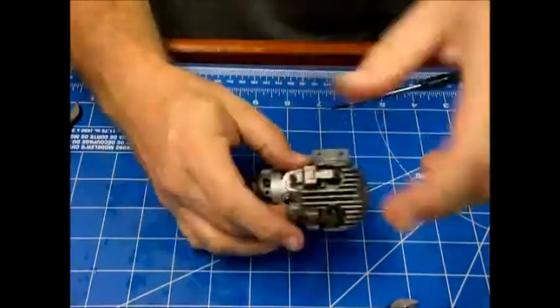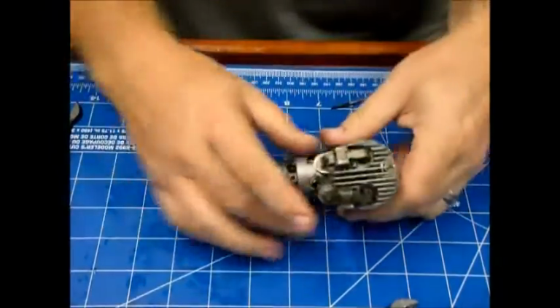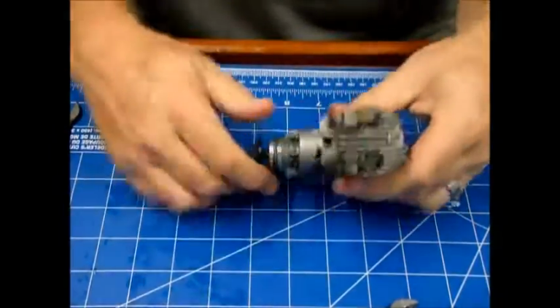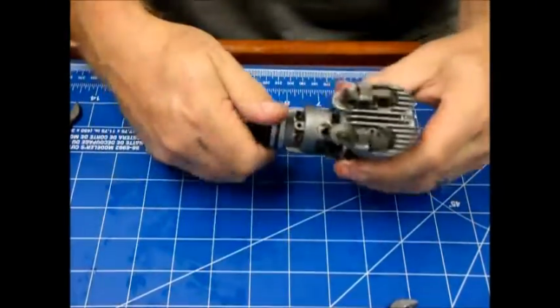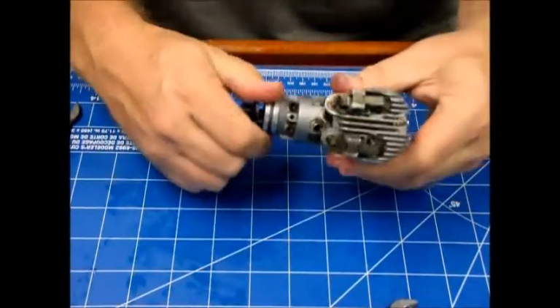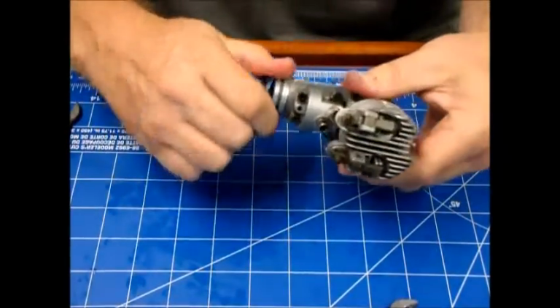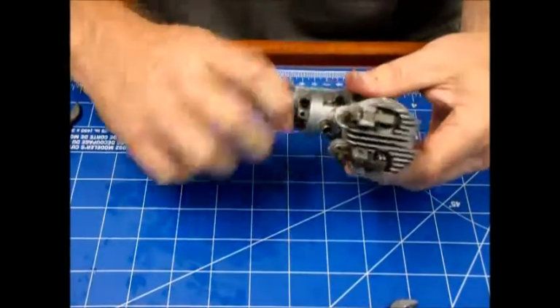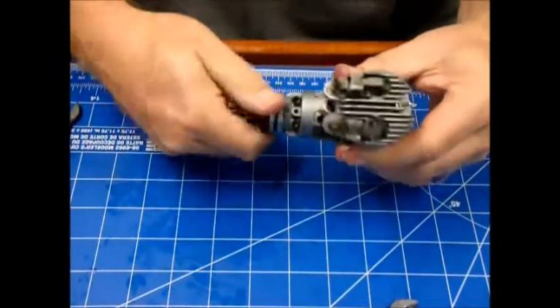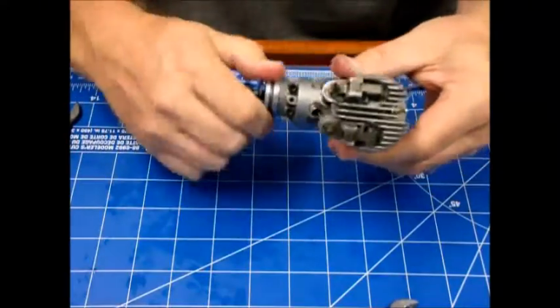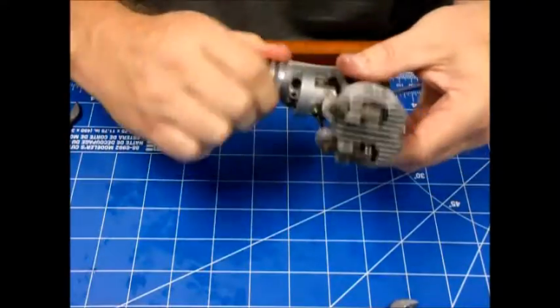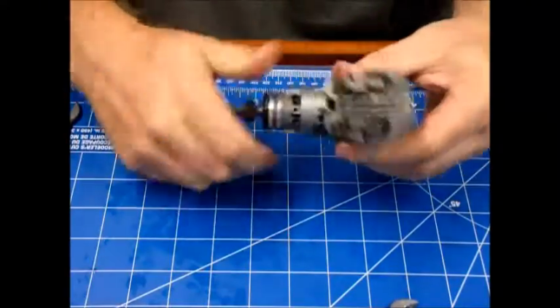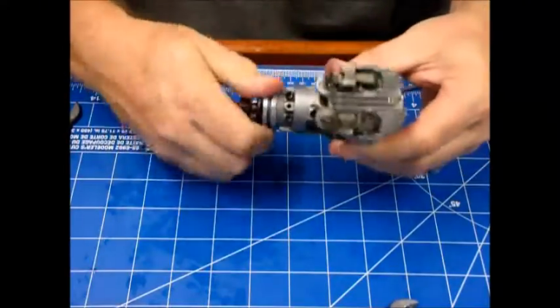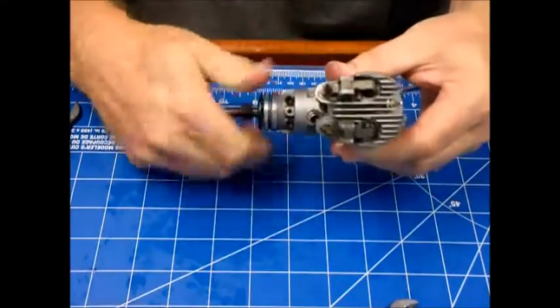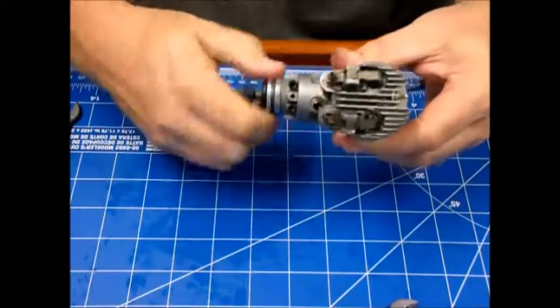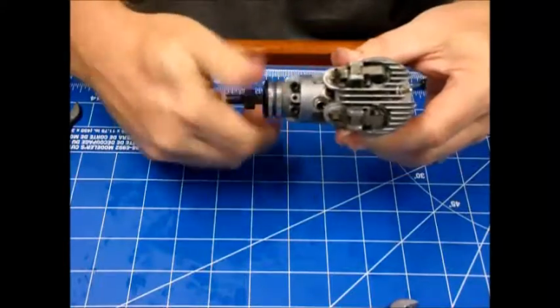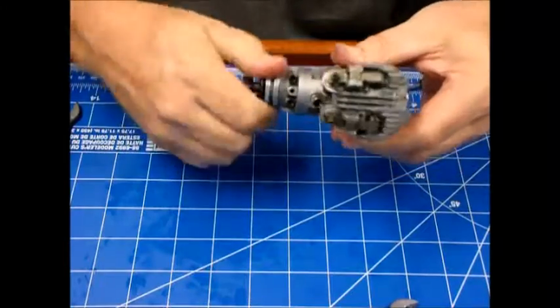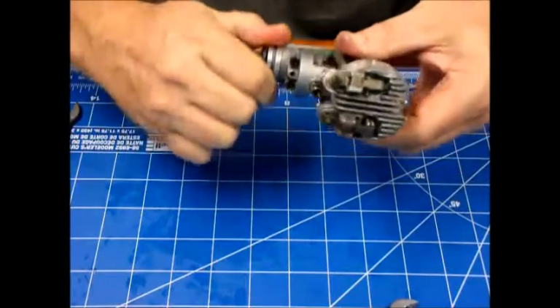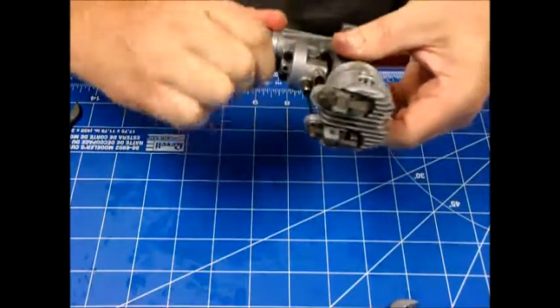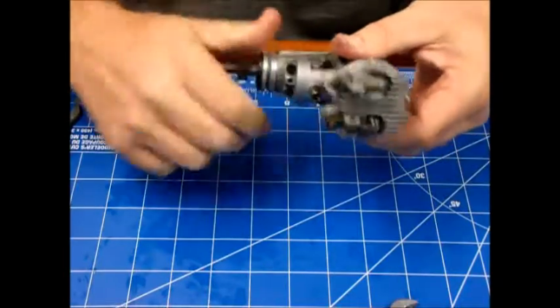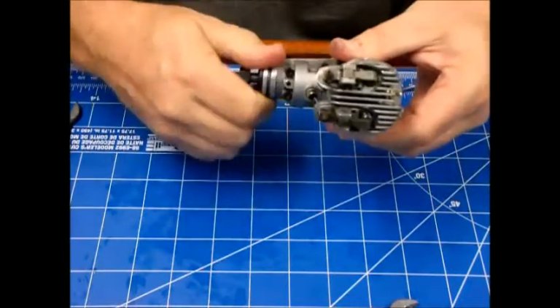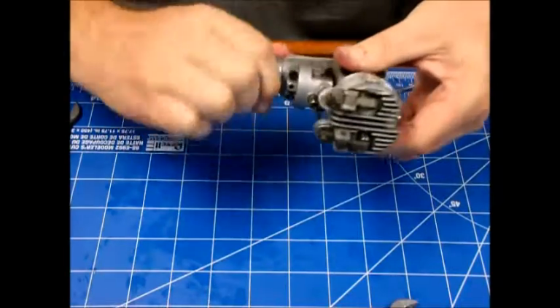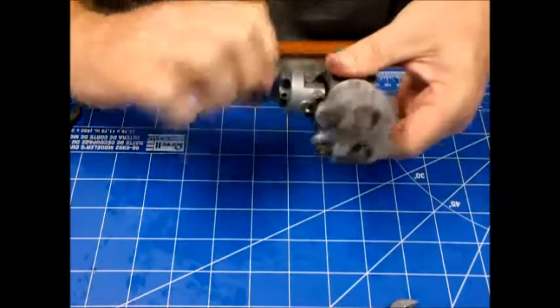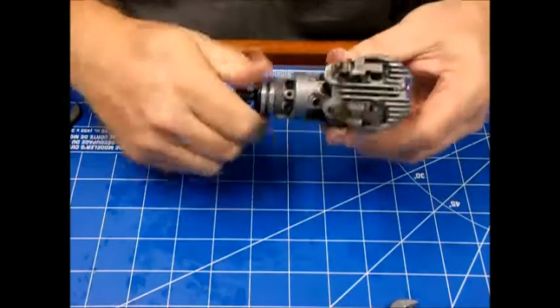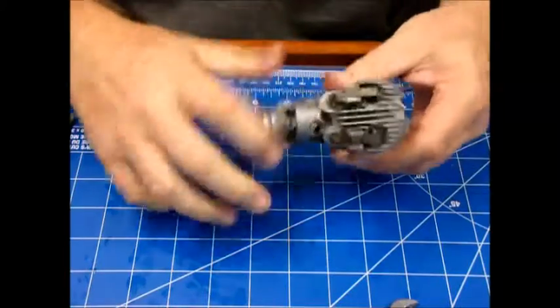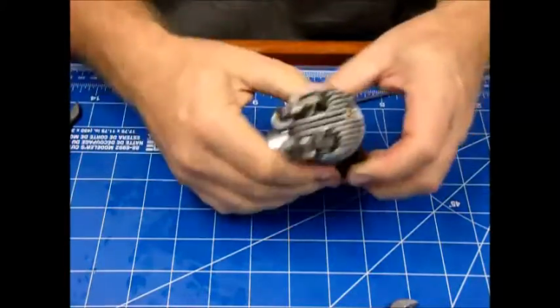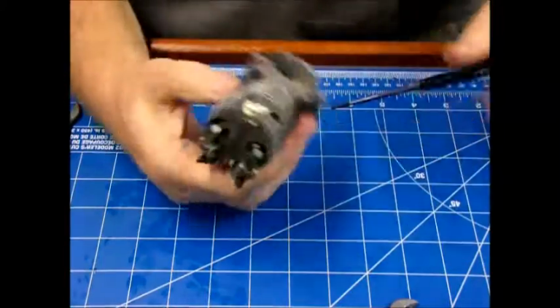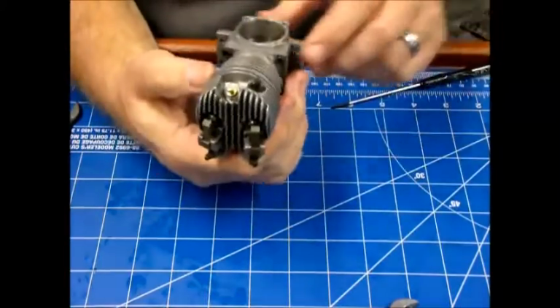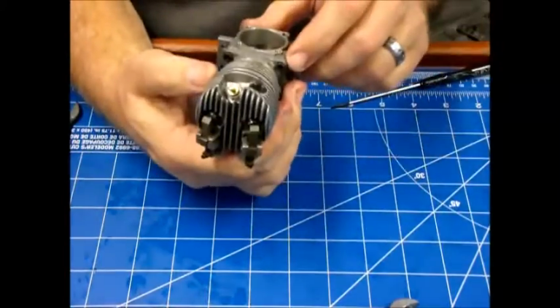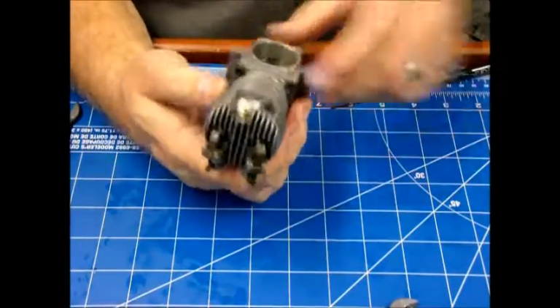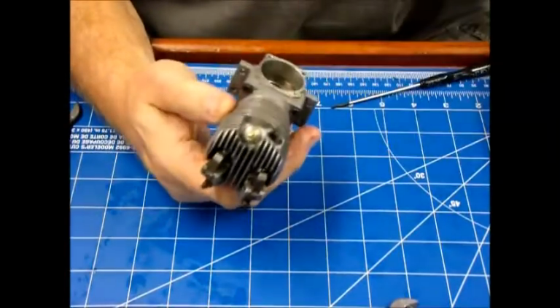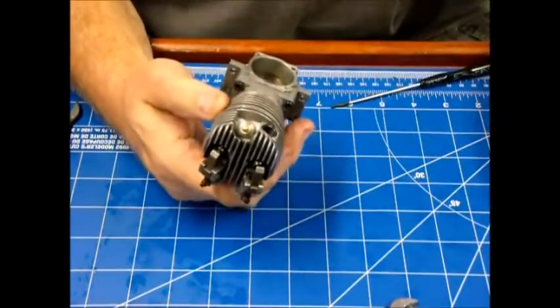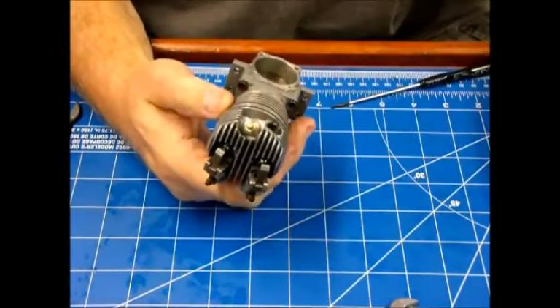This engine is ready to have the timing set, but before I do that I'm going to reinstall my back plate.